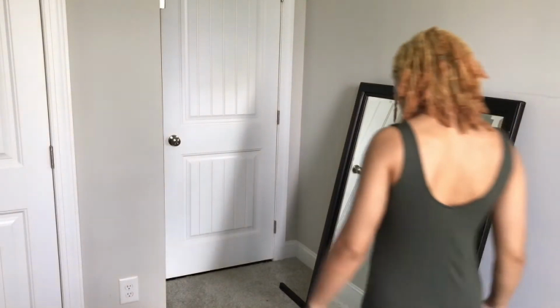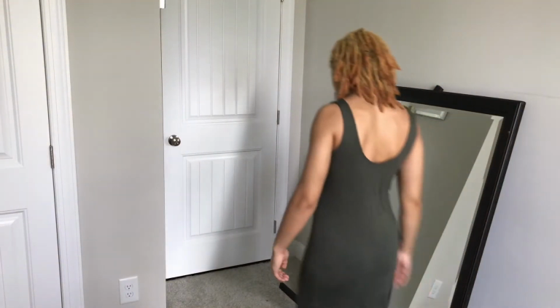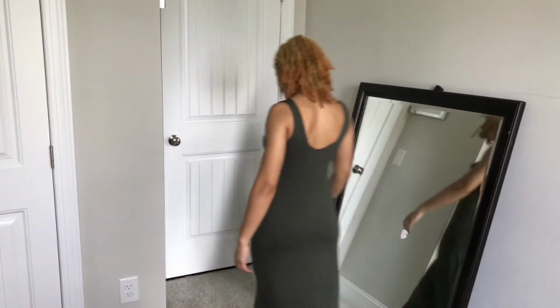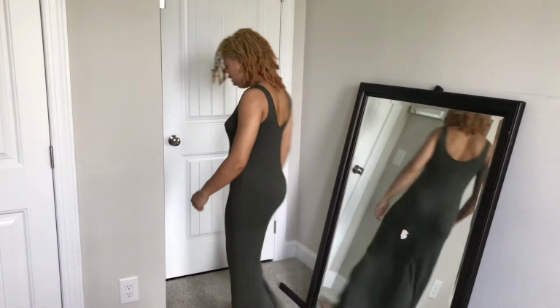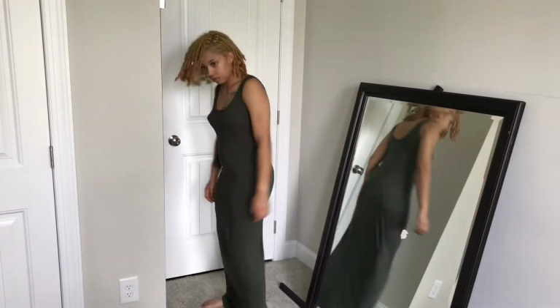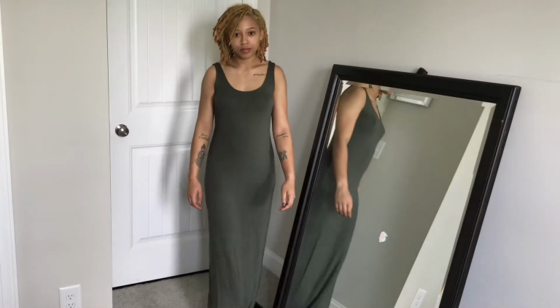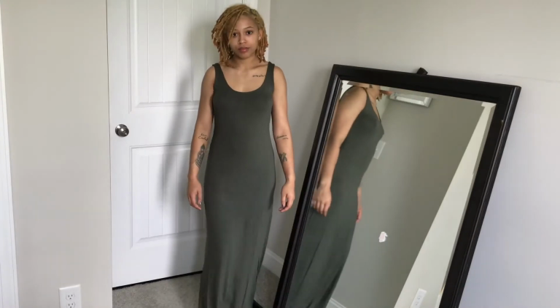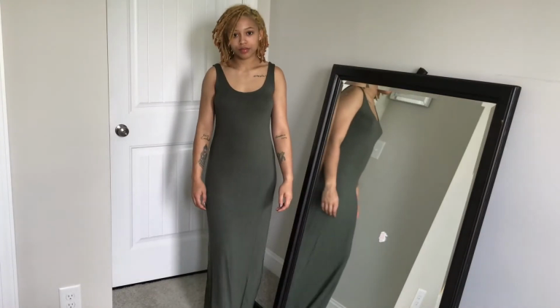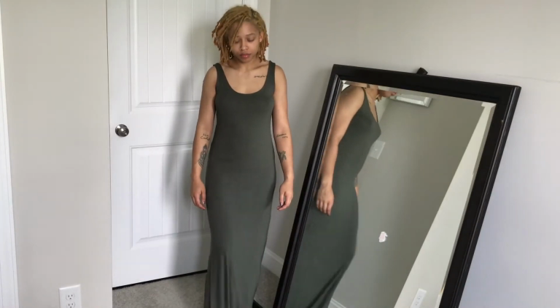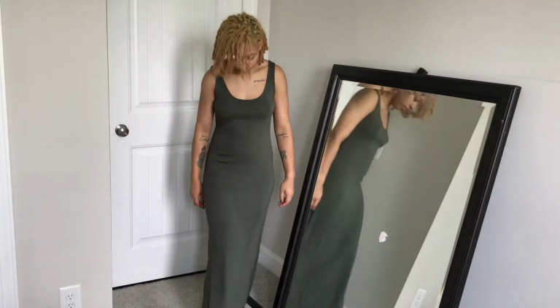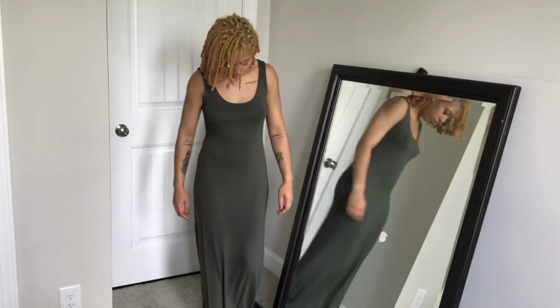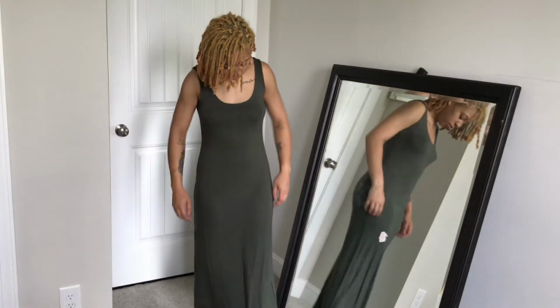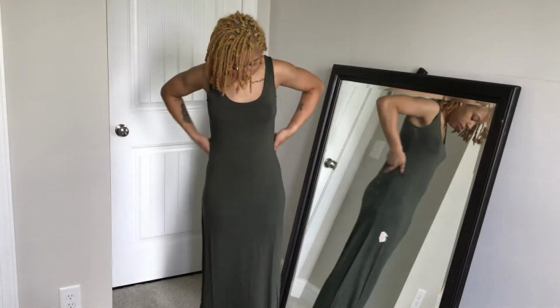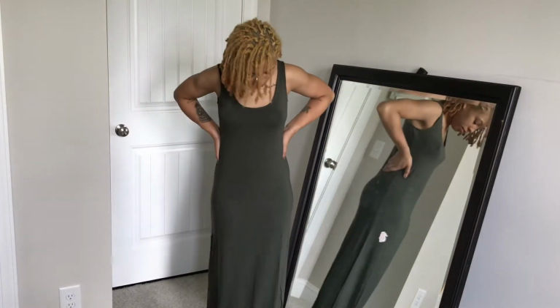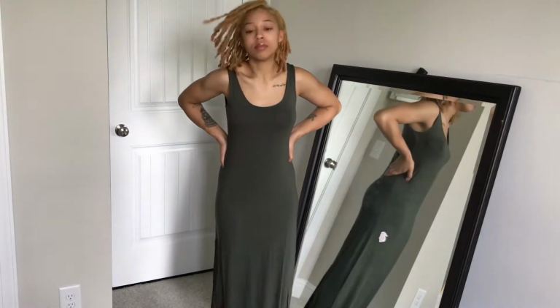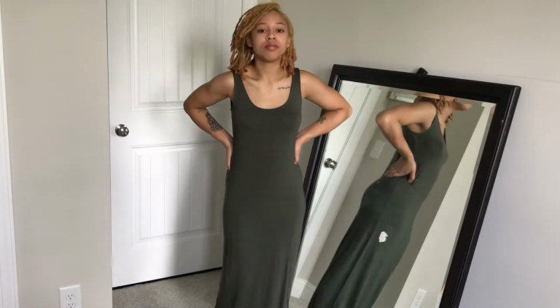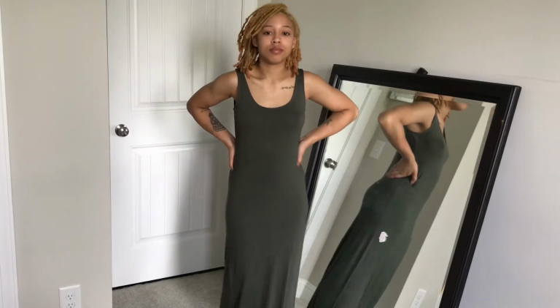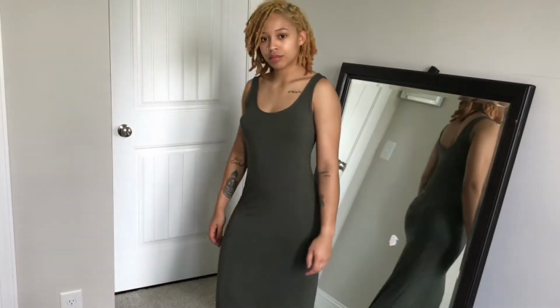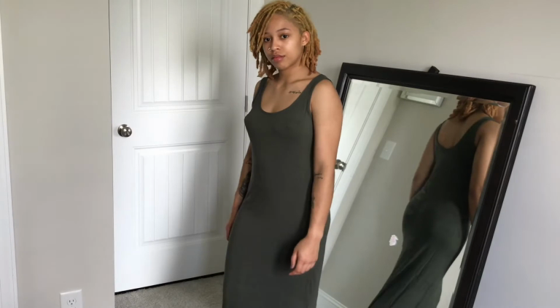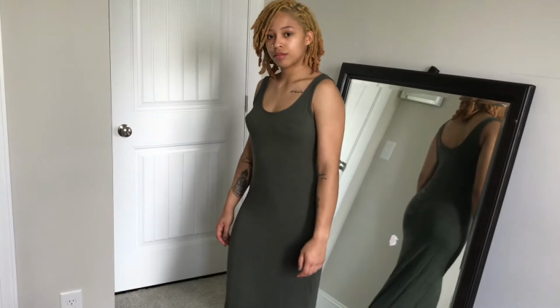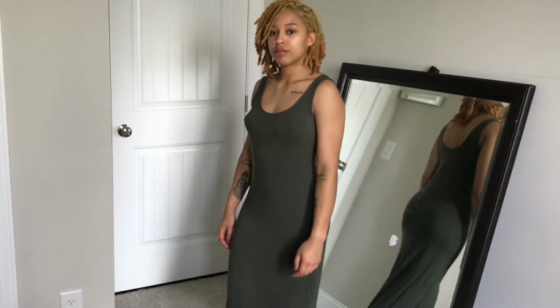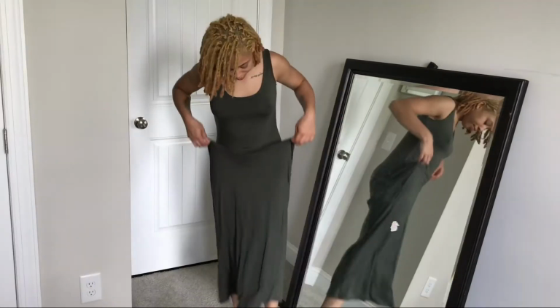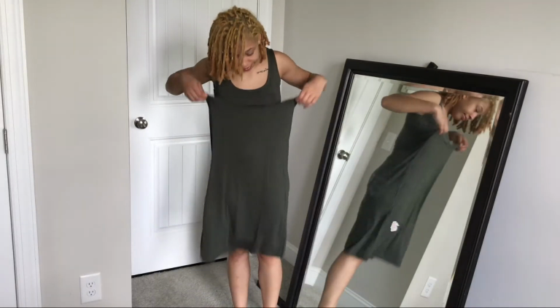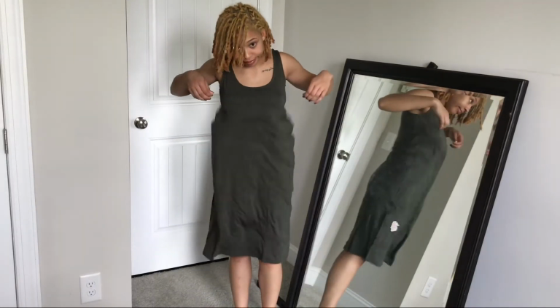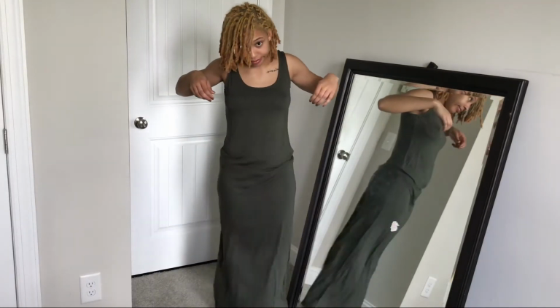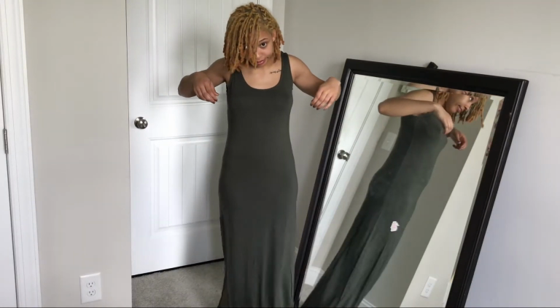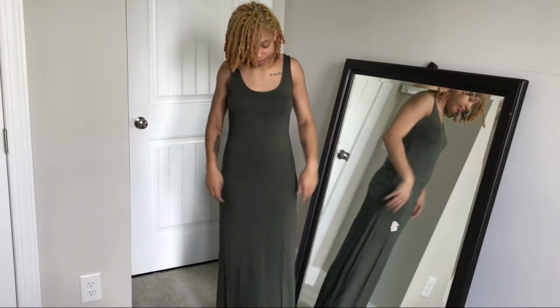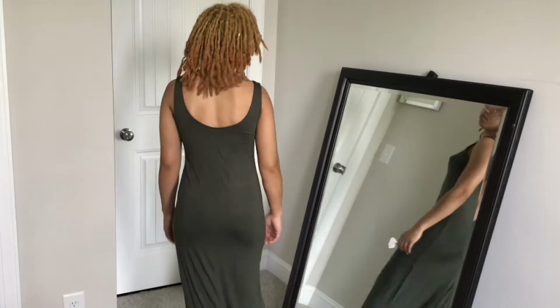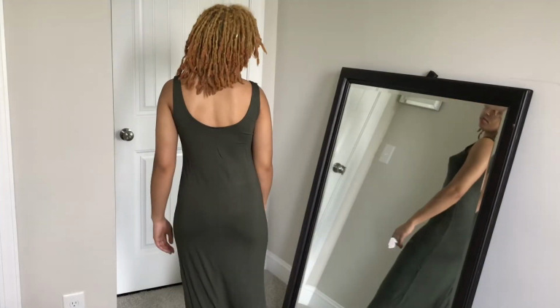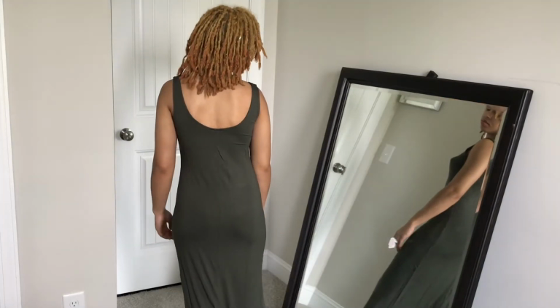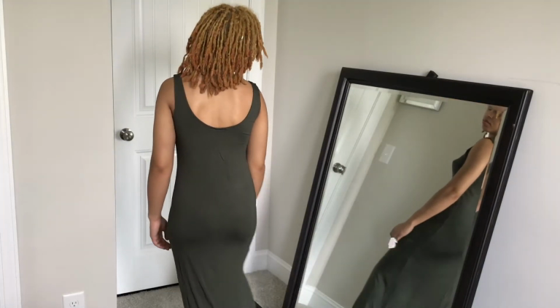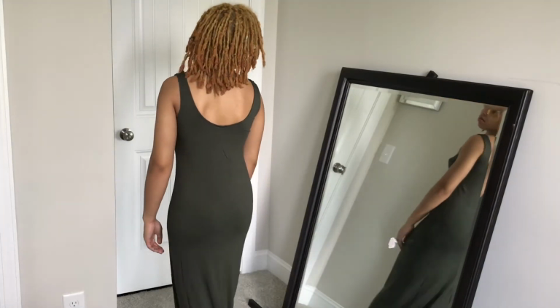Next is this olive green maxi dress. This is a size small but it's super long, so I really should have gotten an extra small. But I do like the material — it's very comfortable and flowy, and everything moves how it's supposed to move.